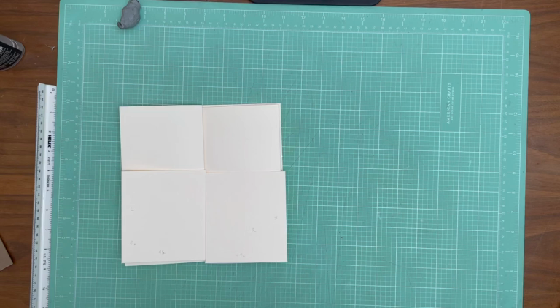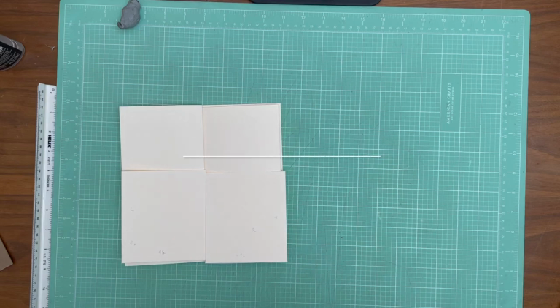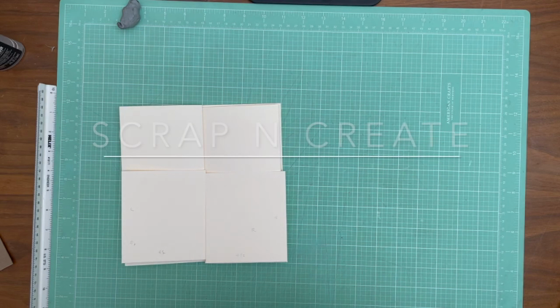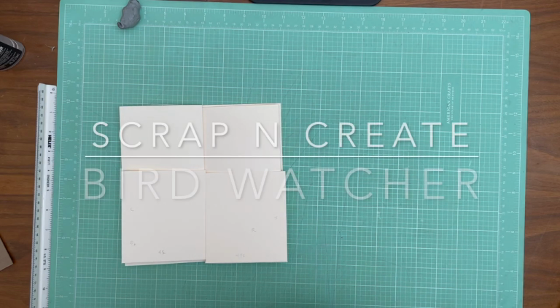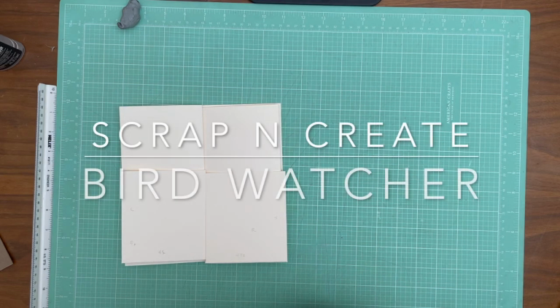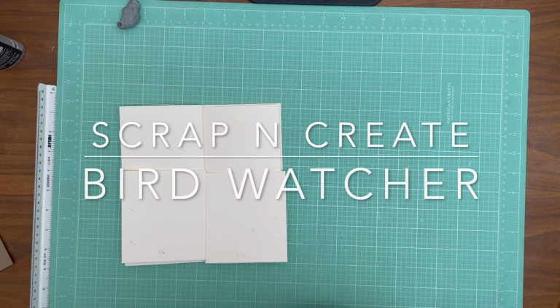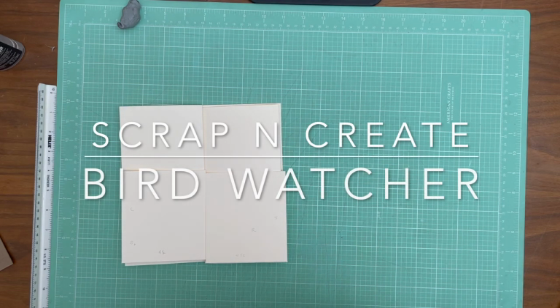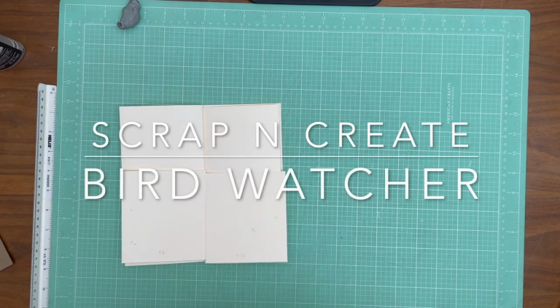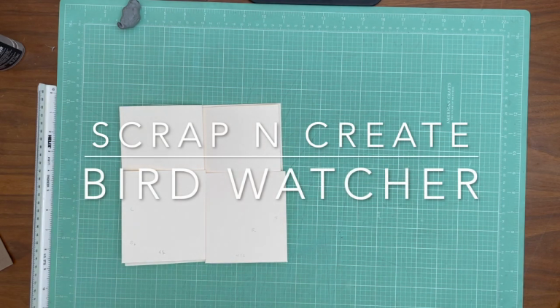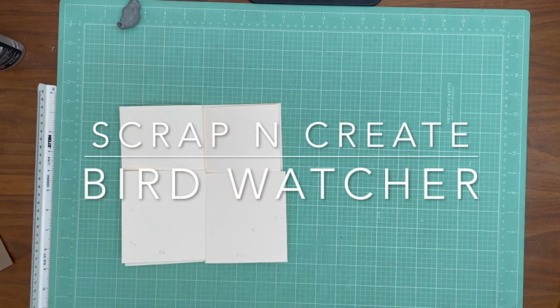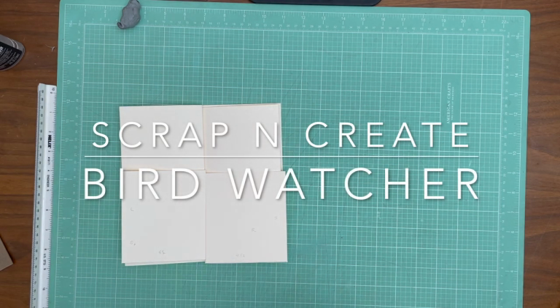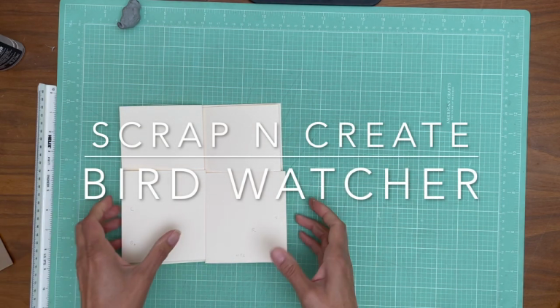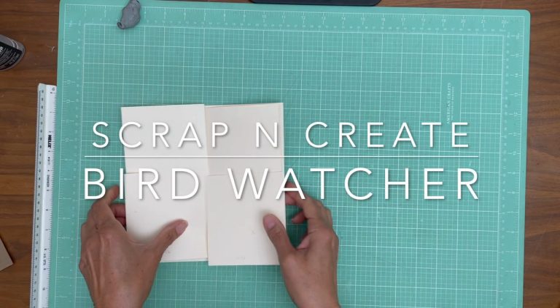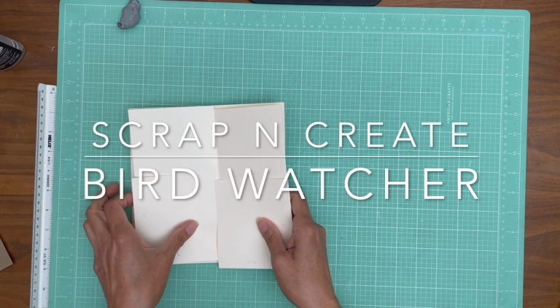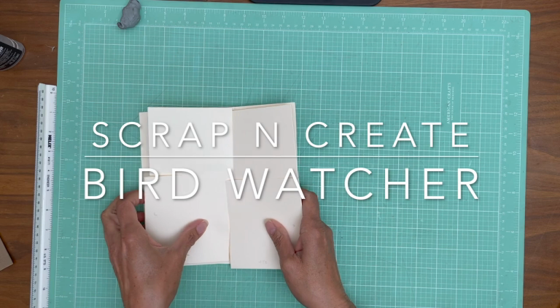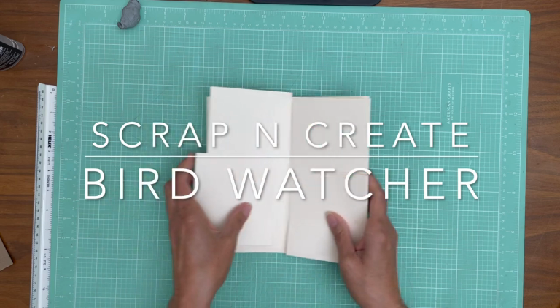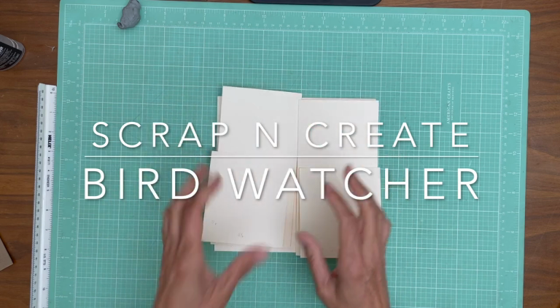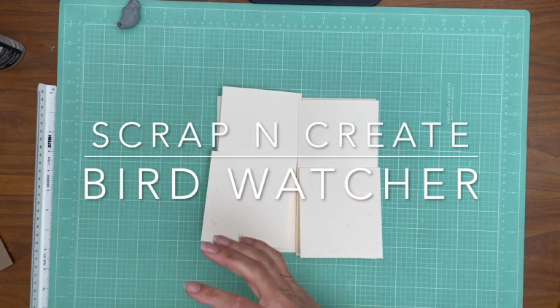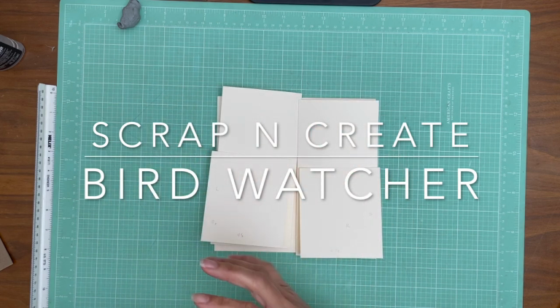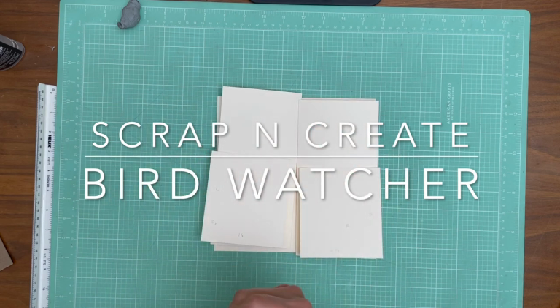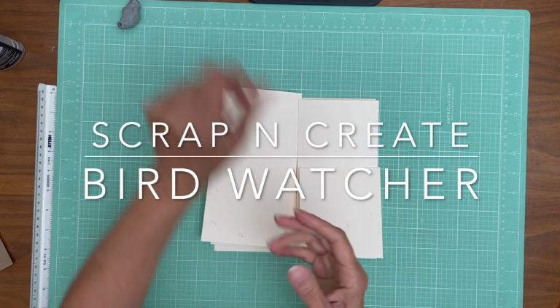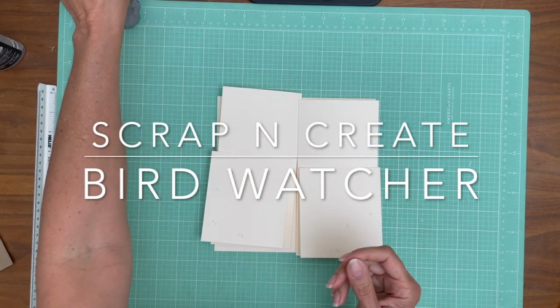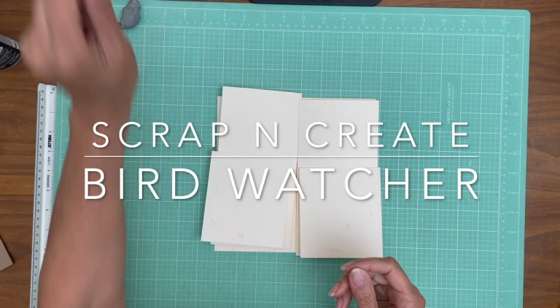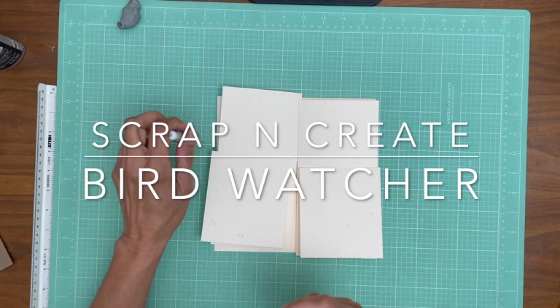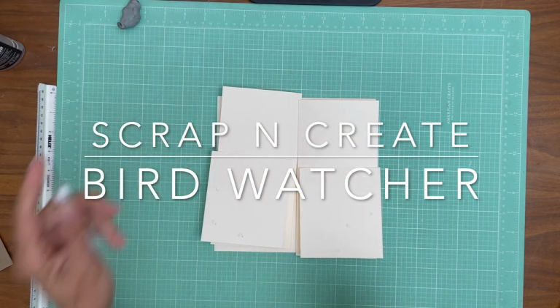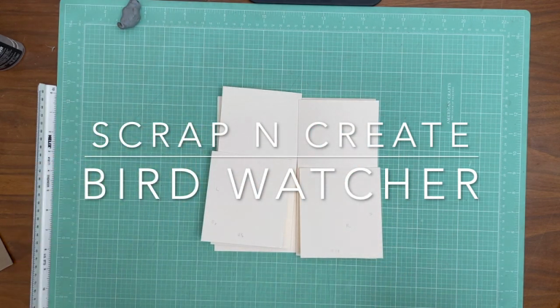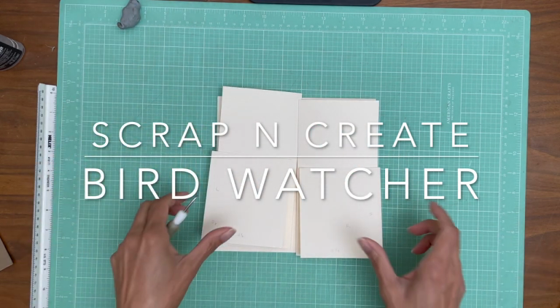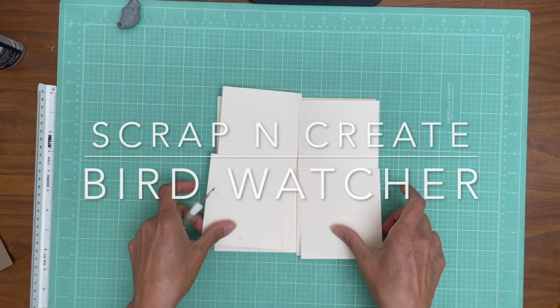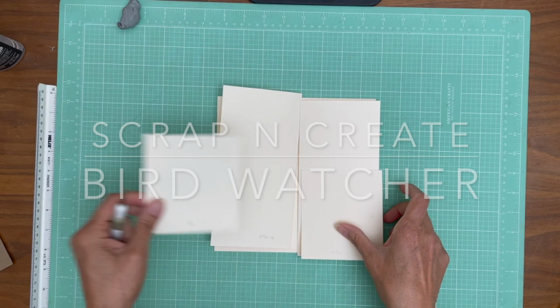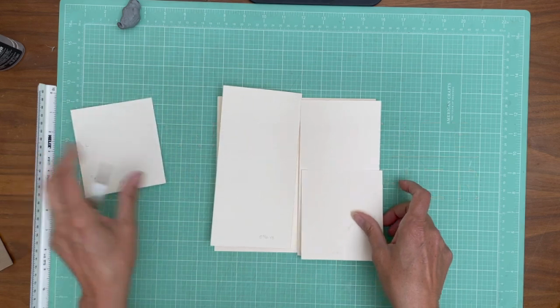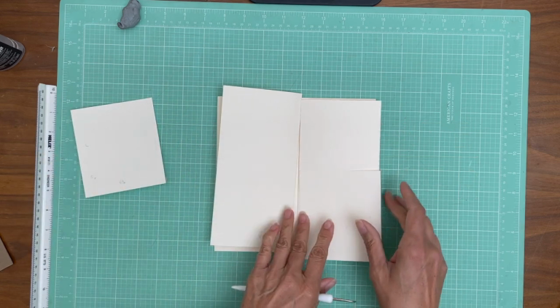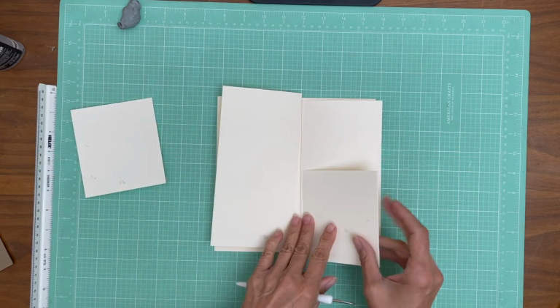Hey, it's Daphne from Scrap and Create, and we are working on Birdsong, and this is page one. So this is going to be fun, and I noticed I got in here without my tape, but I think I already got it on.